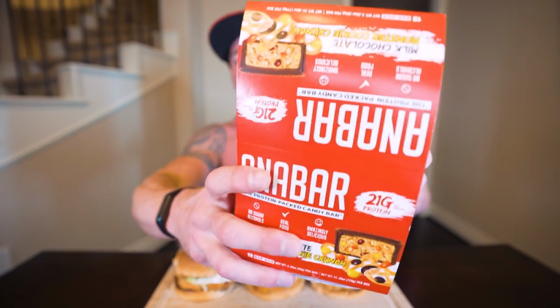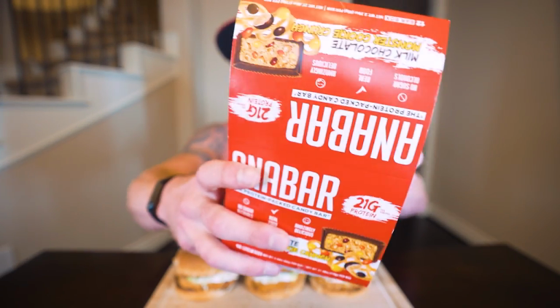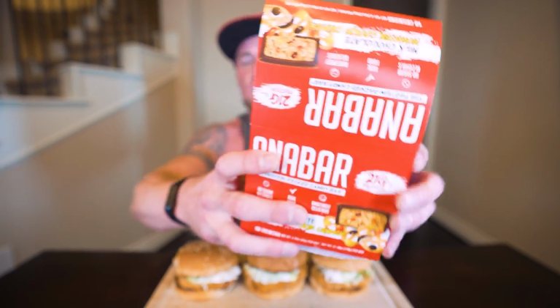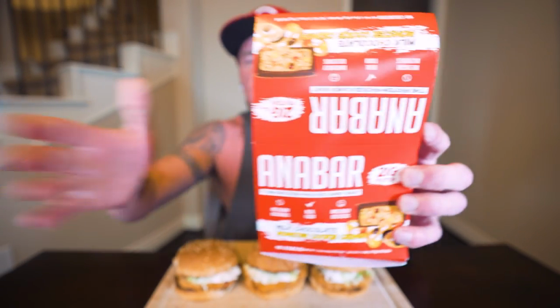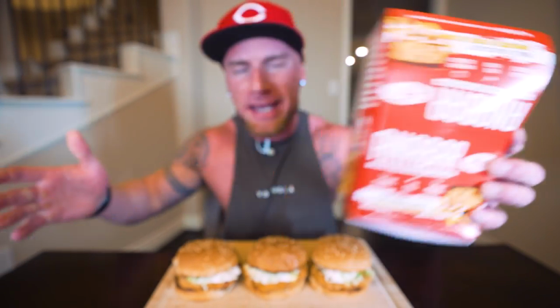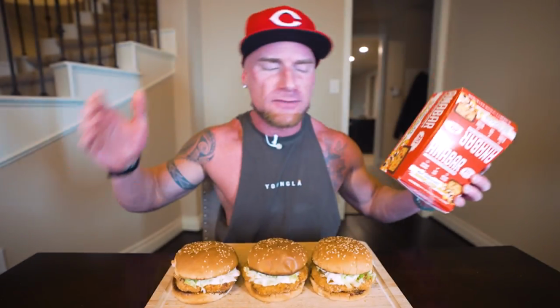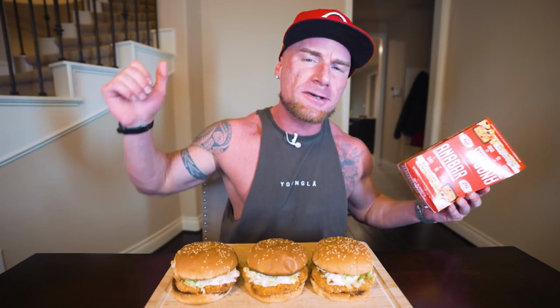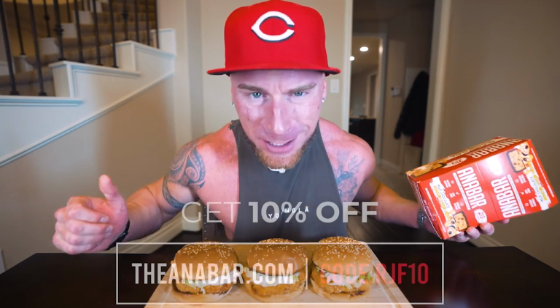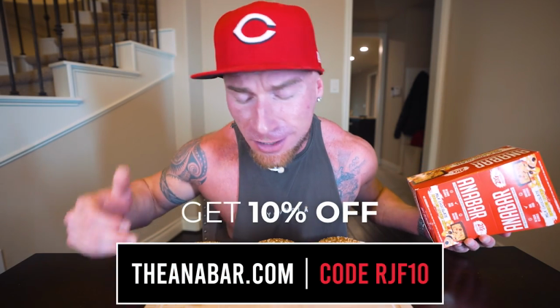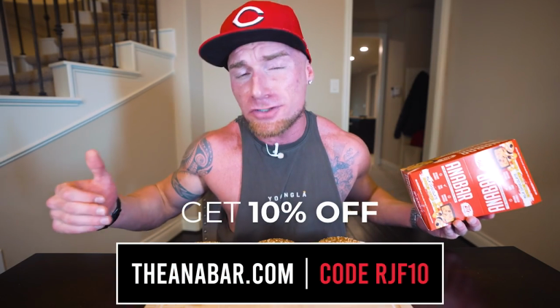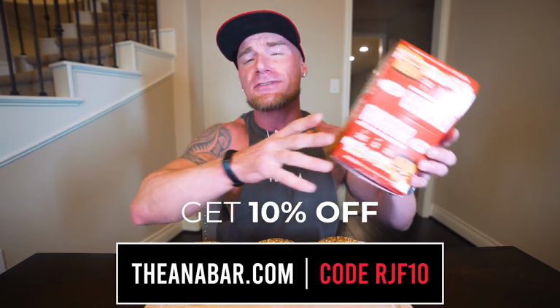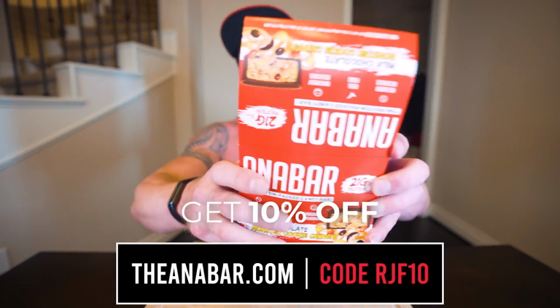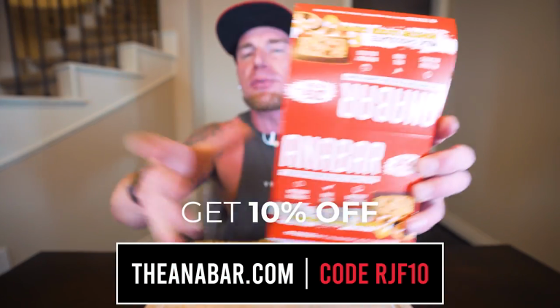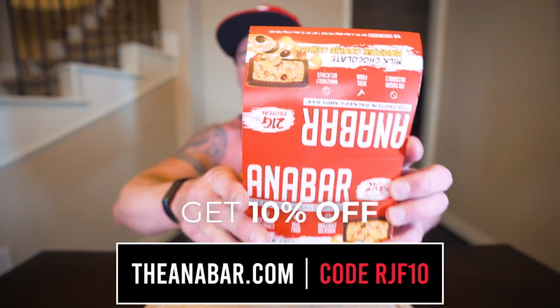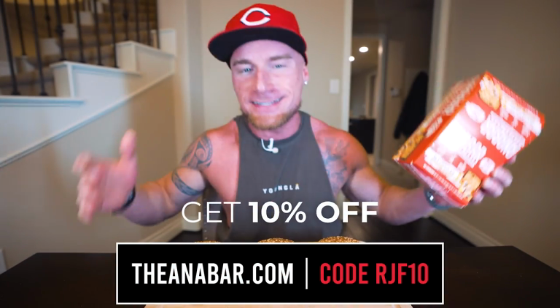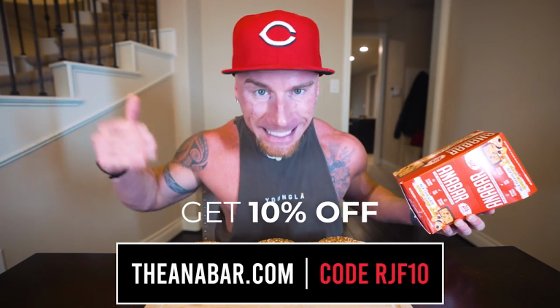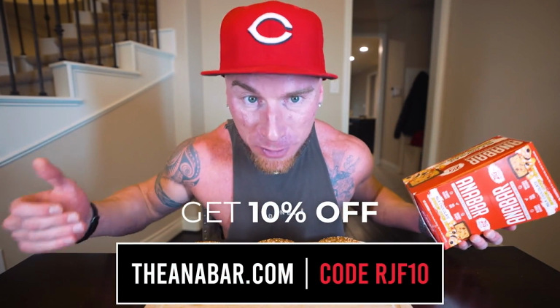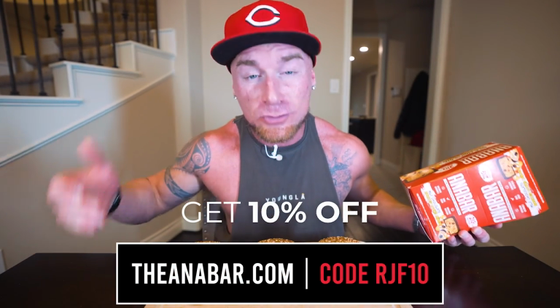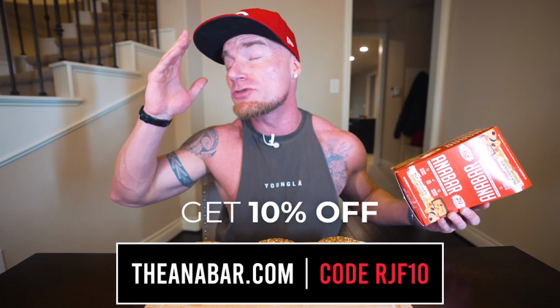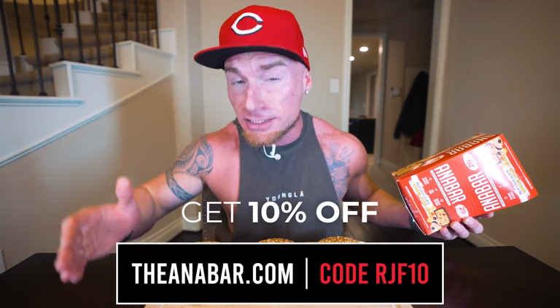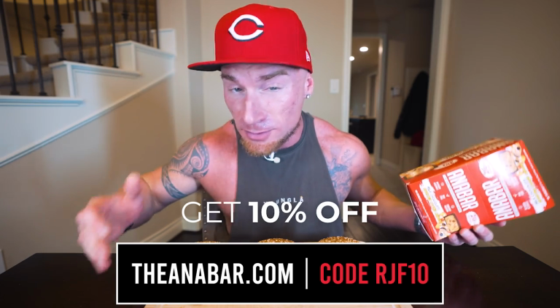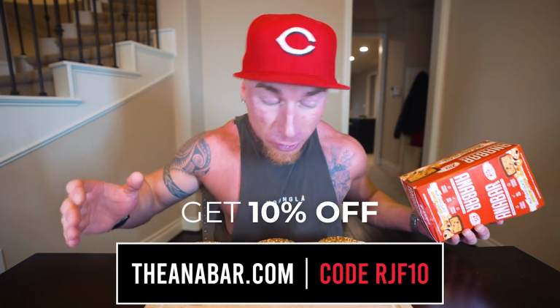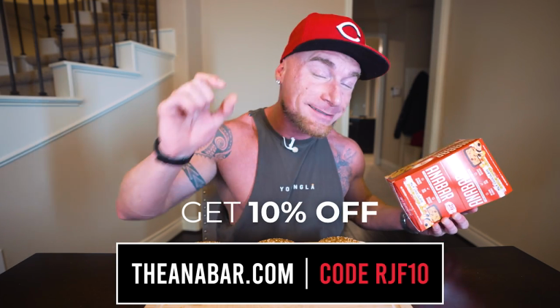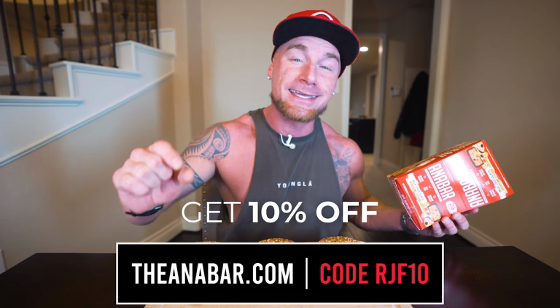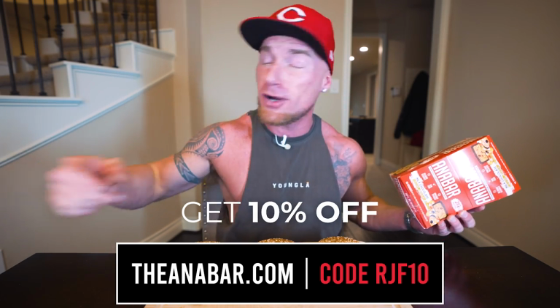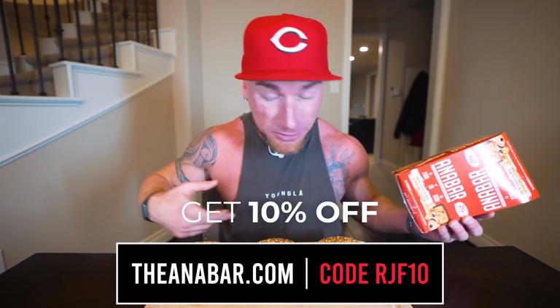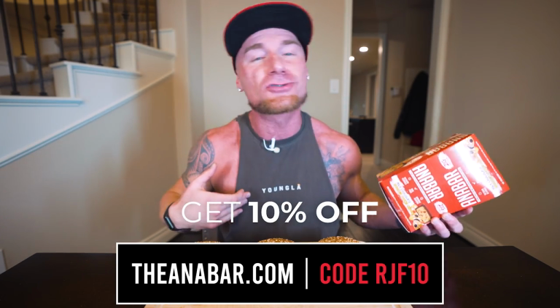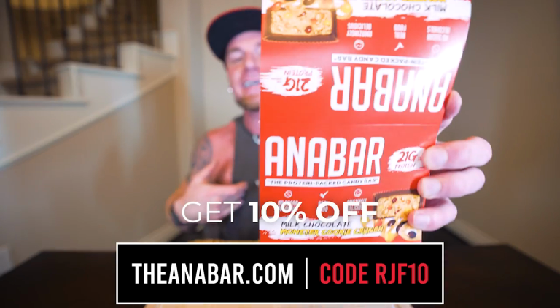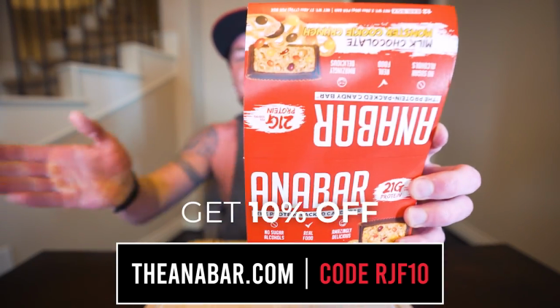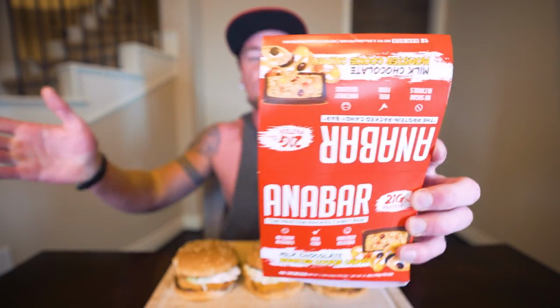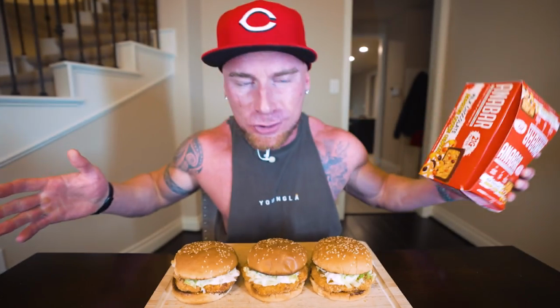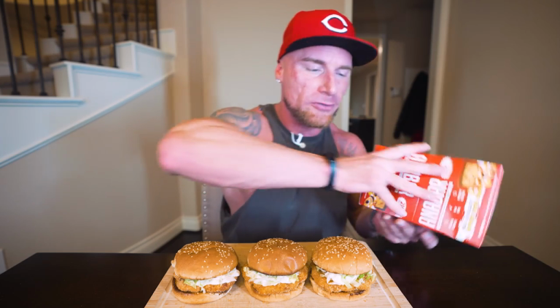Email me at the email in the description box below and I'll get one of these out to you ASAP. For everybody else, theanabar.com — my code RJF10 will save you money. If you're trying to diet, get in more protein, and you want the most delicious protein bar in the world that actually tastes like a candy bar, I'm telling you, you just got to trust me and try it out.